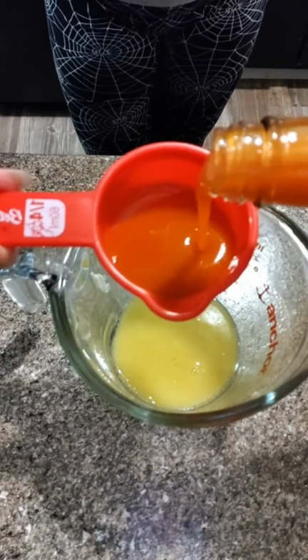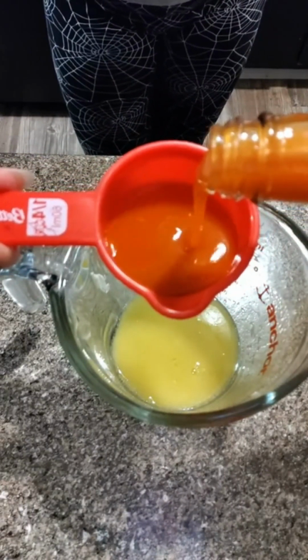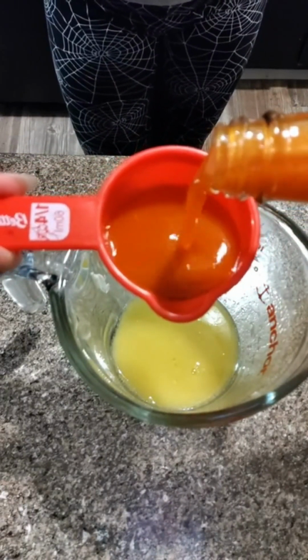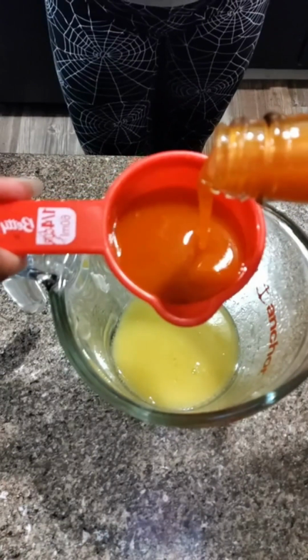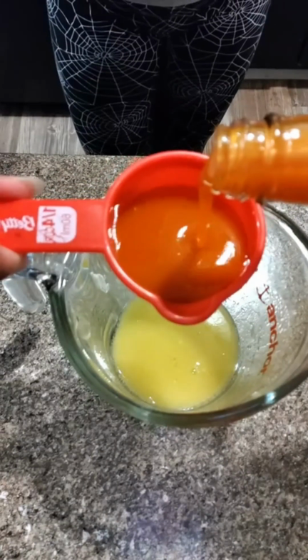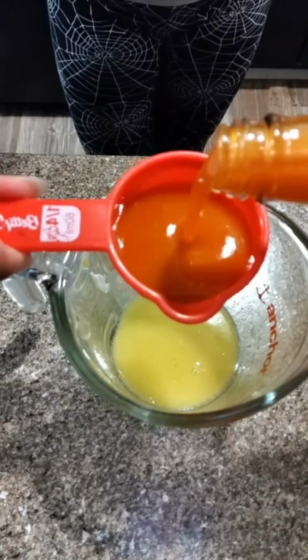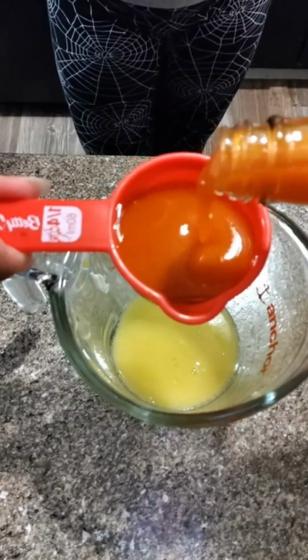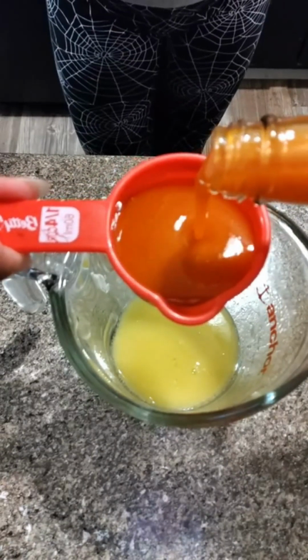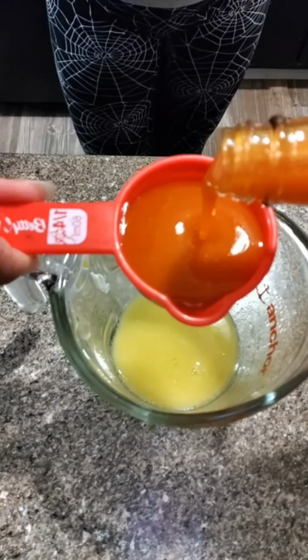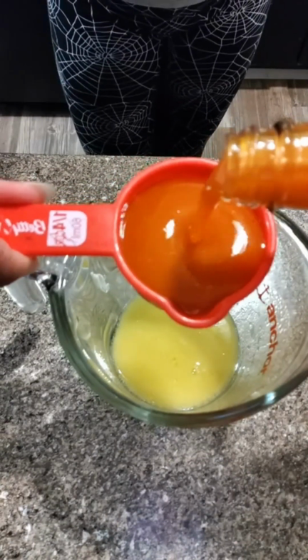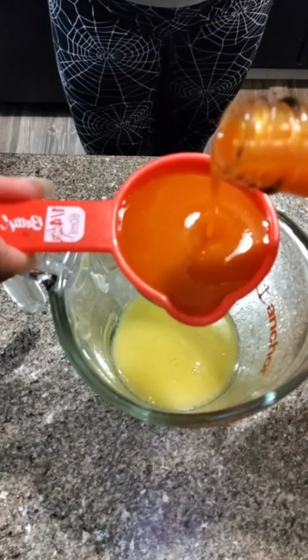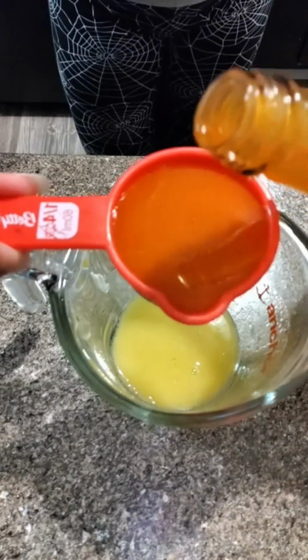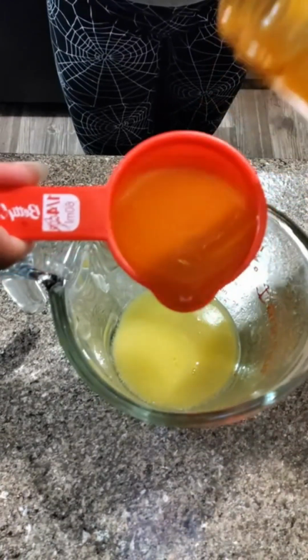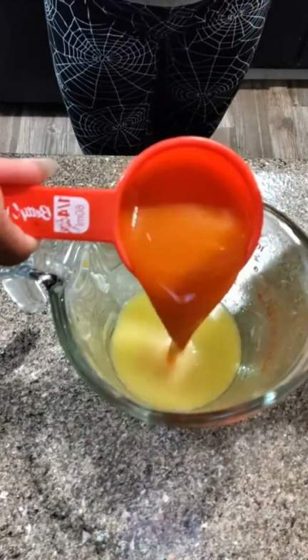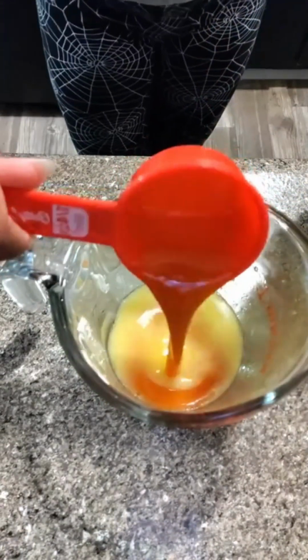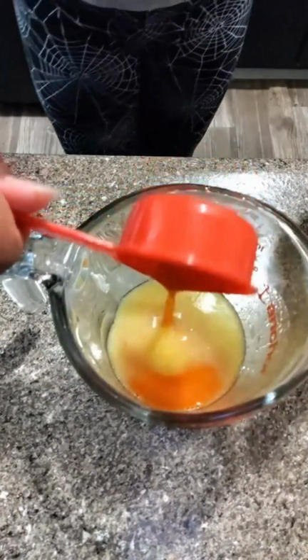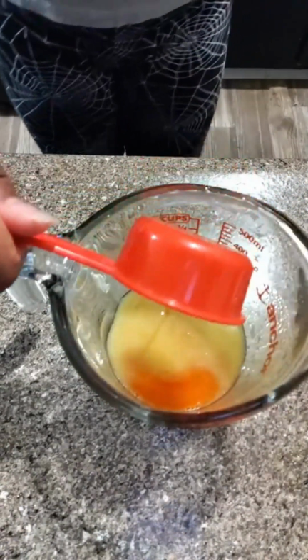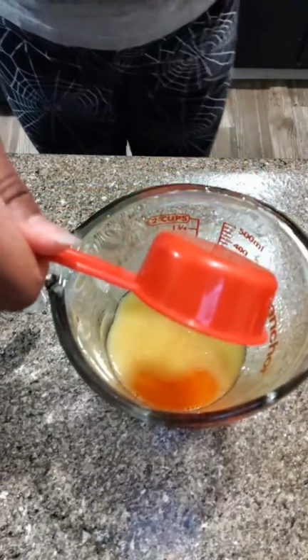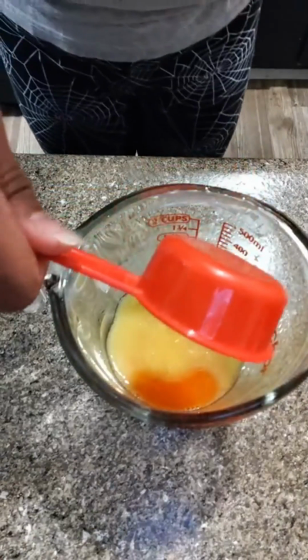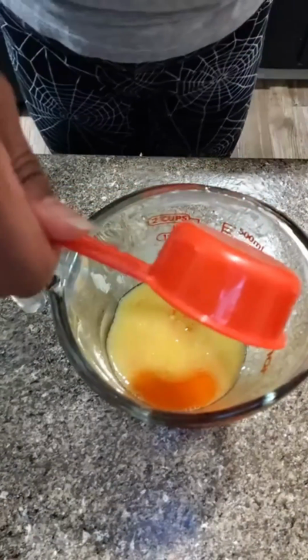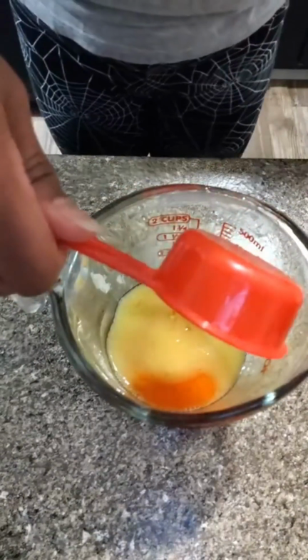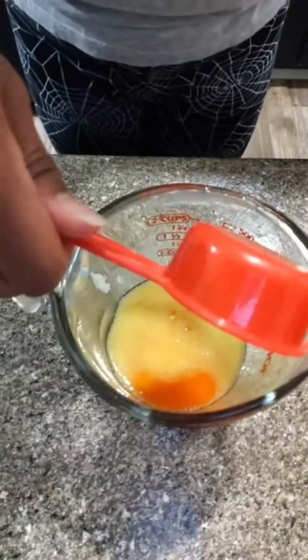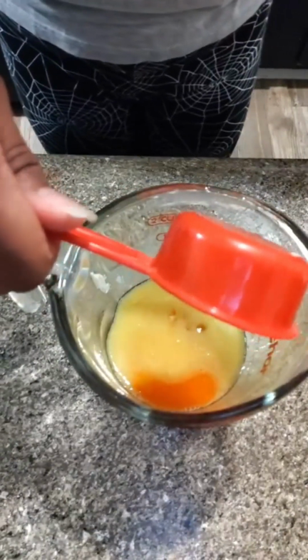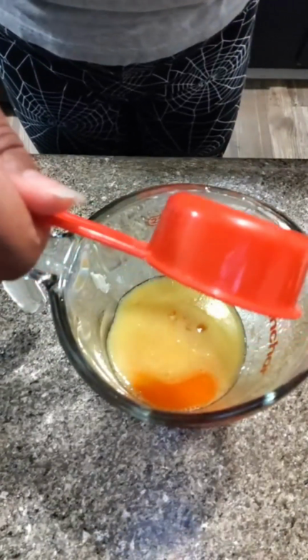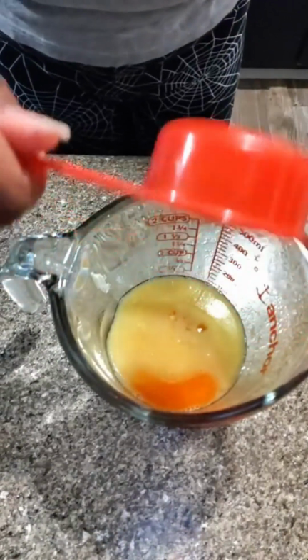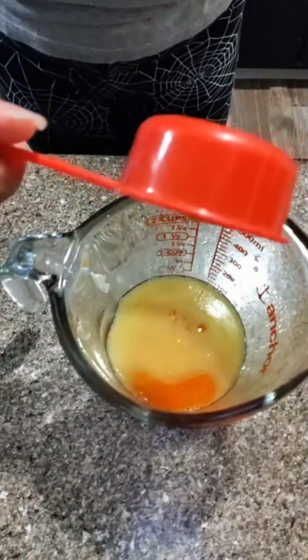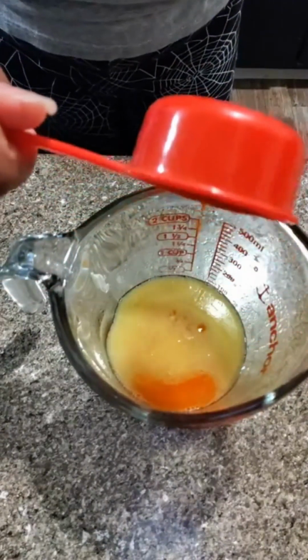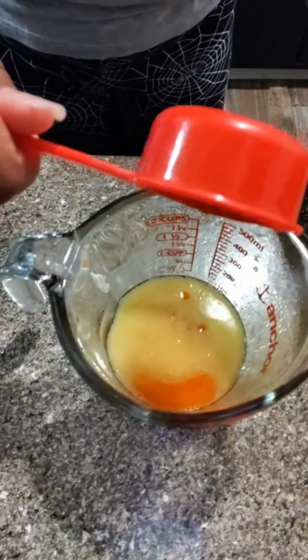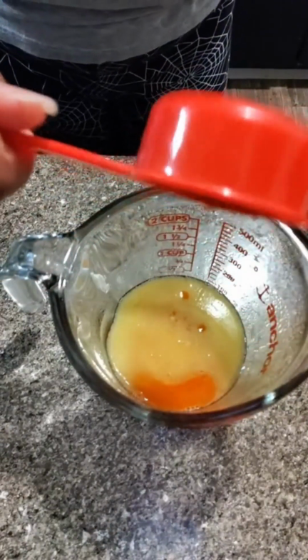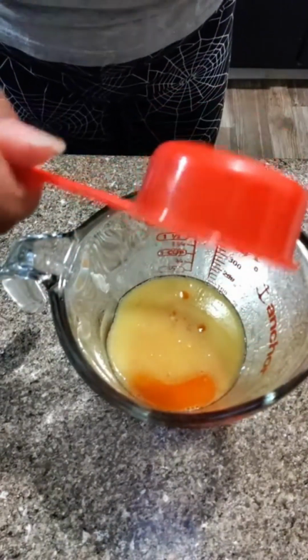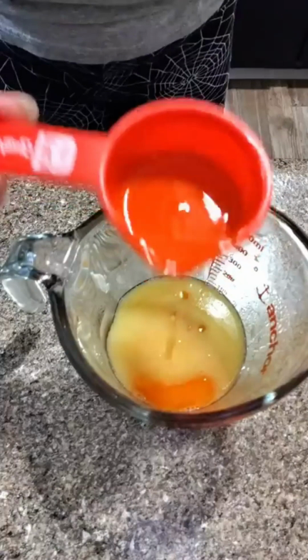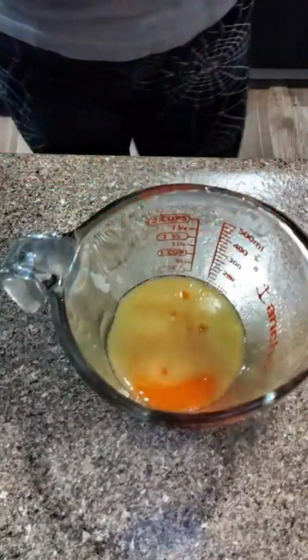We've already got the three tablespoons of butter. The ingredients will of course be down in the description, just in case y'all are wondering how you can make this sauce yourself — it's going to be down there so you can have that.